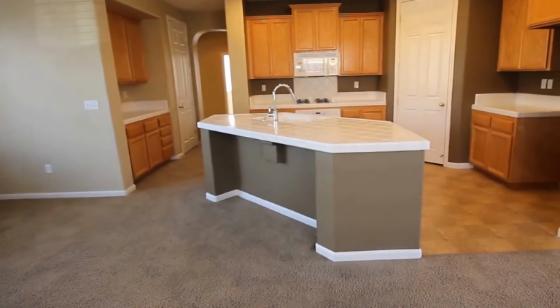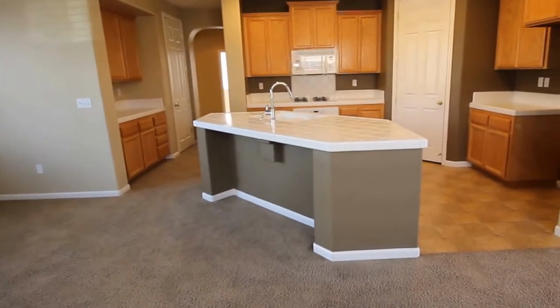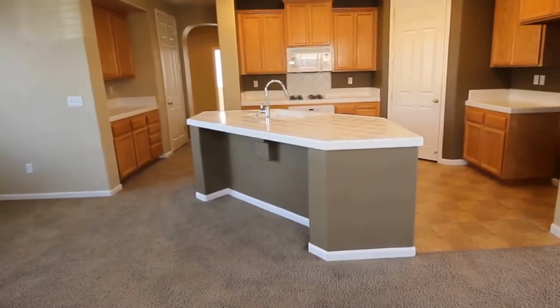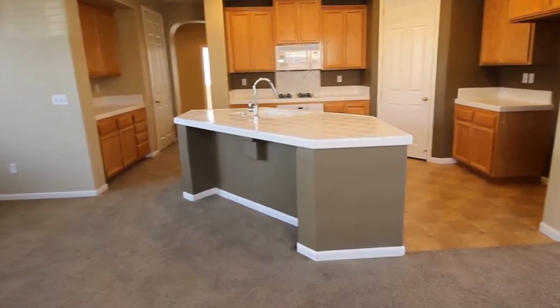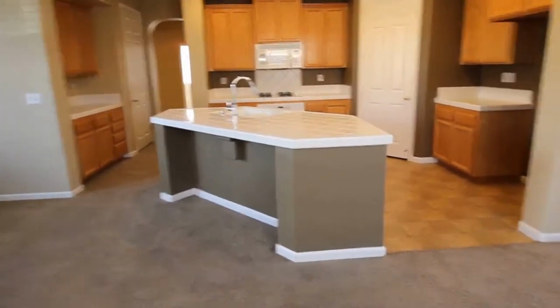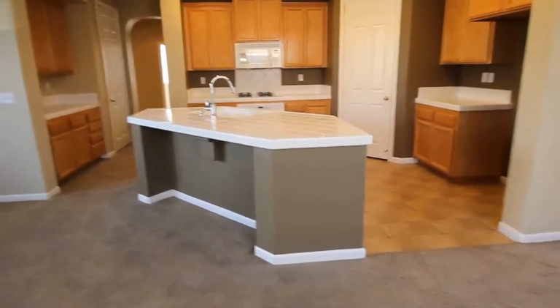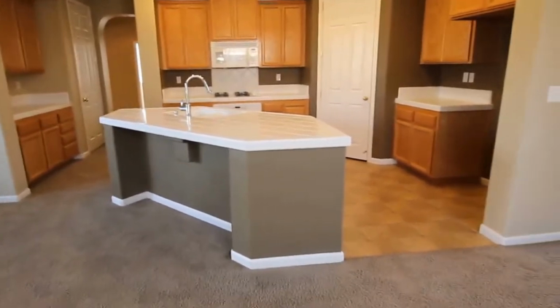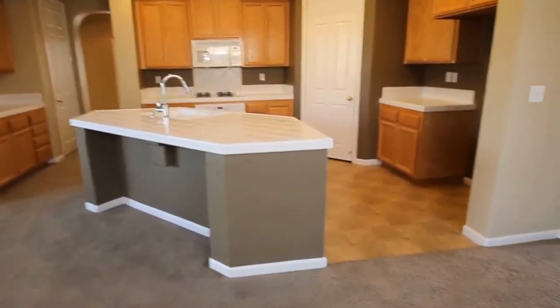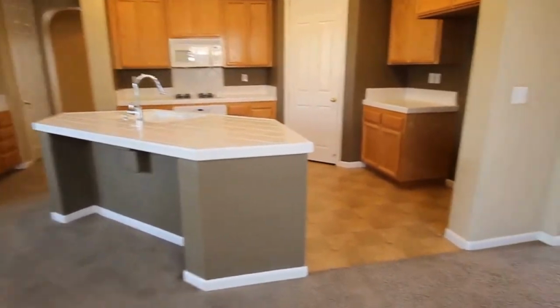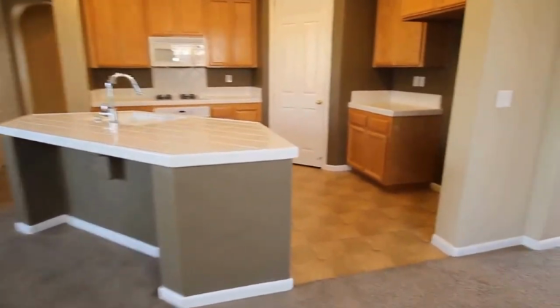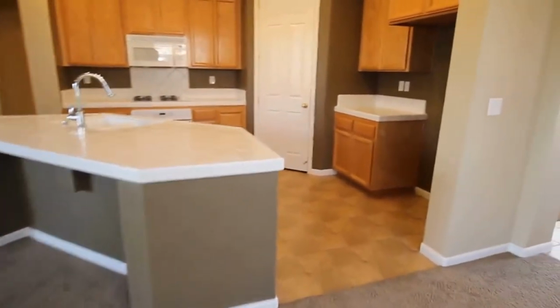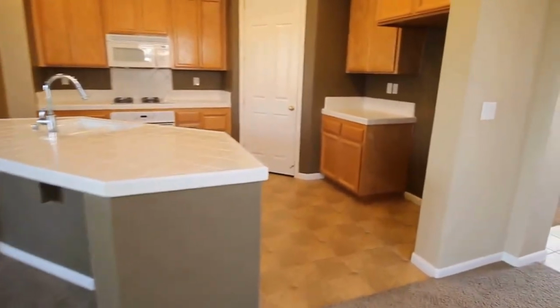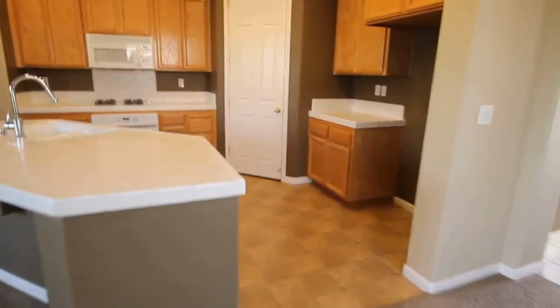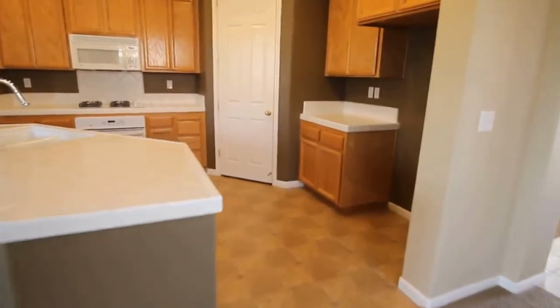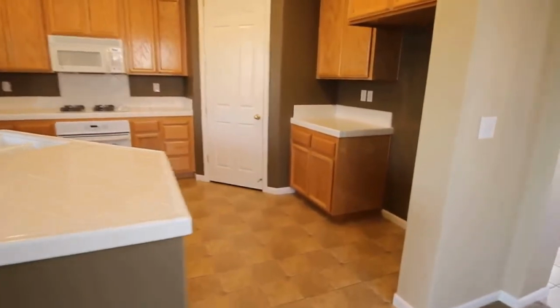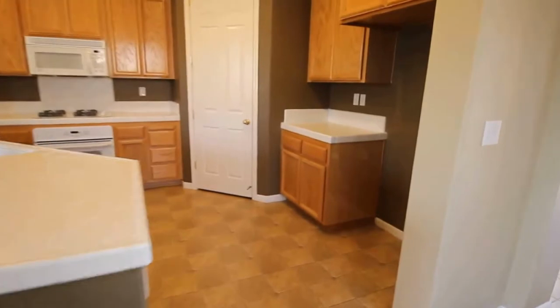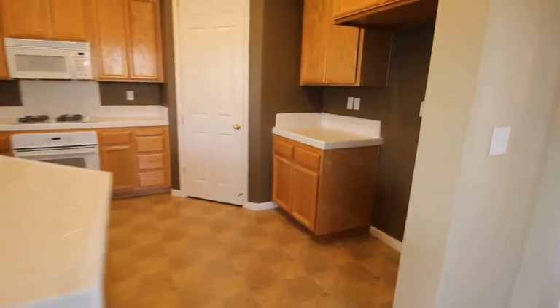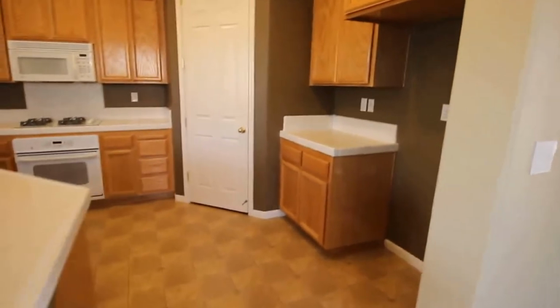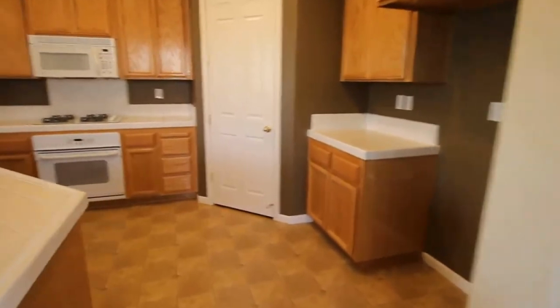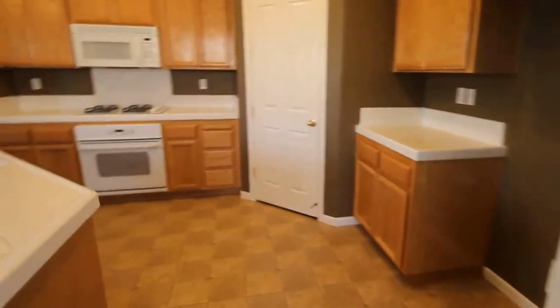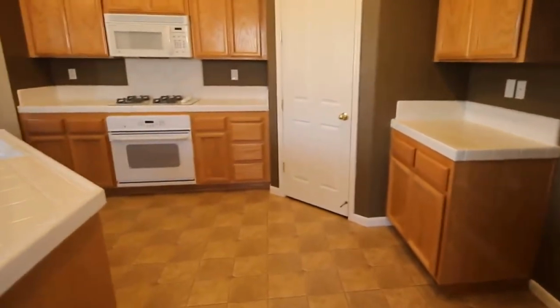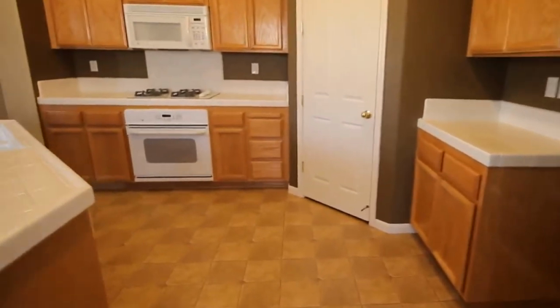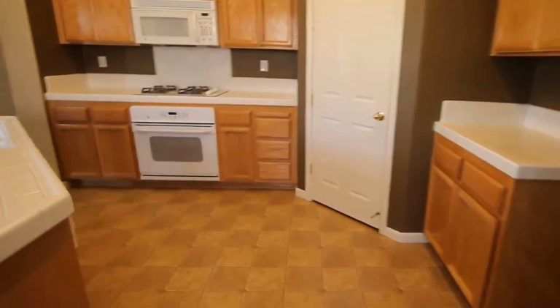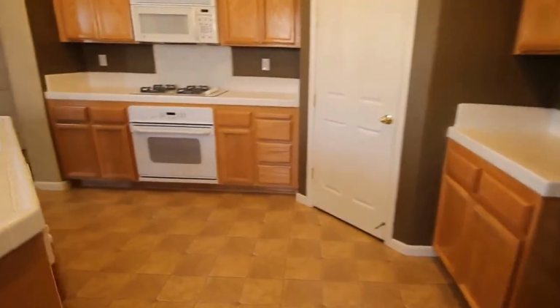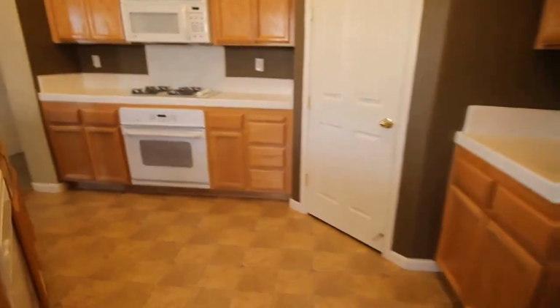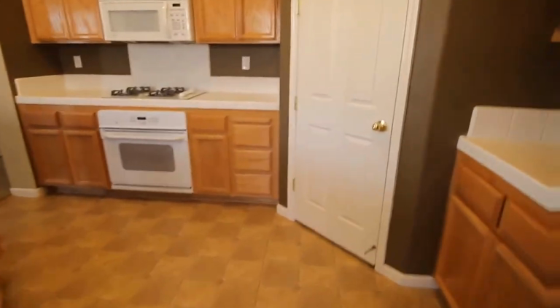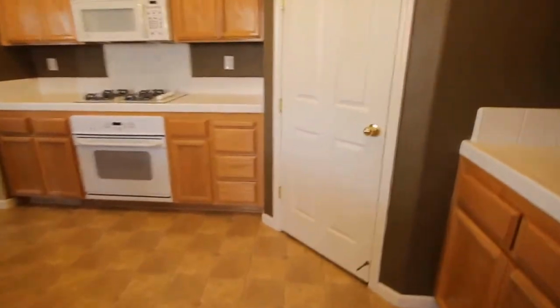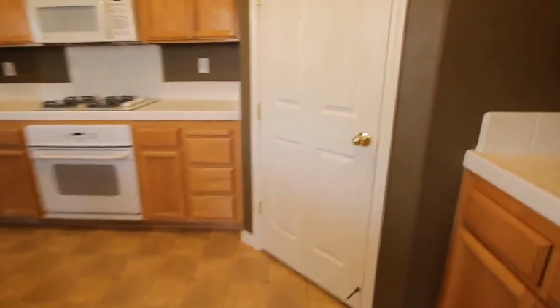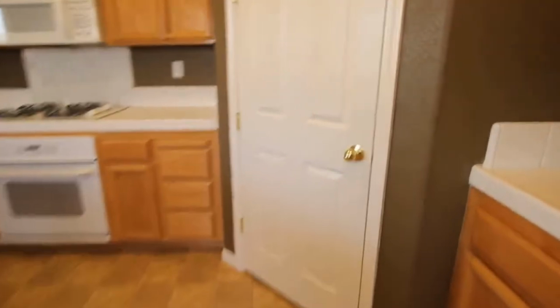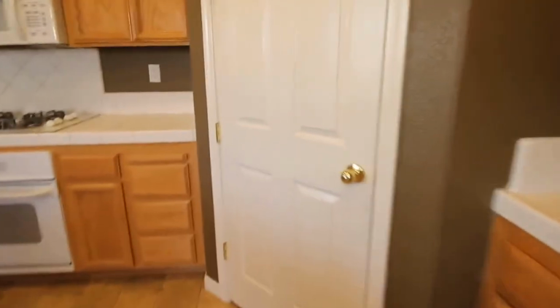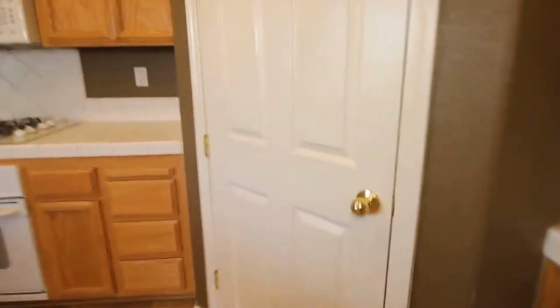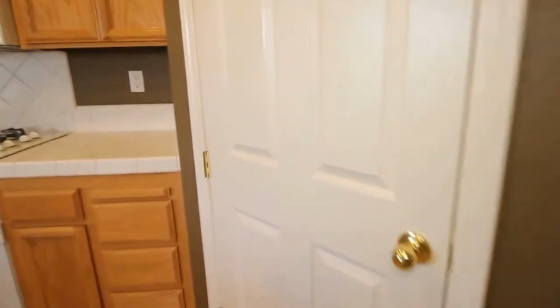And then your kitchen. We have tile countertops, lots of cabinet space, countertop space with the island, and a nice large pantry here.